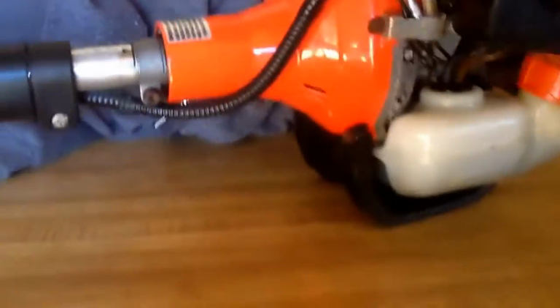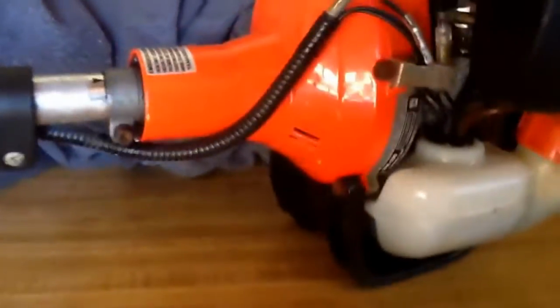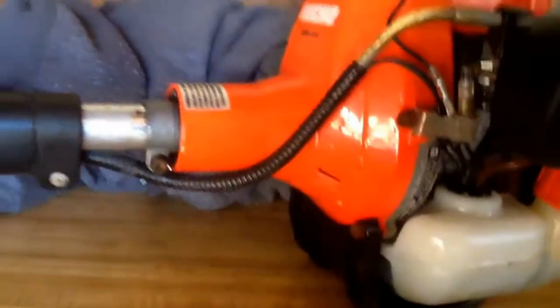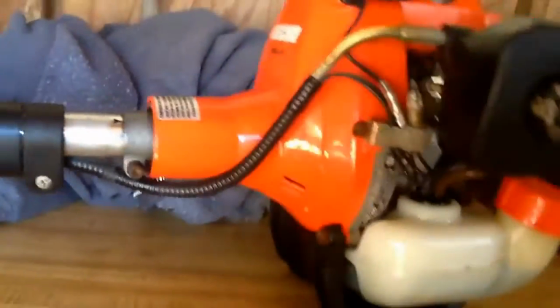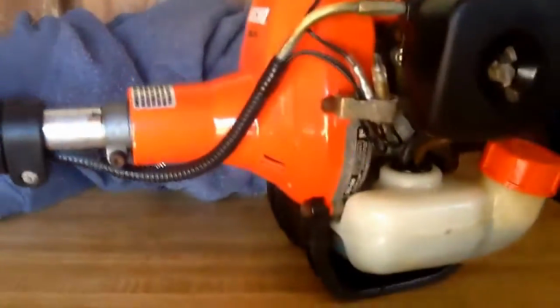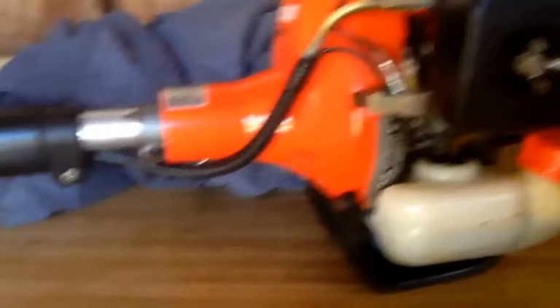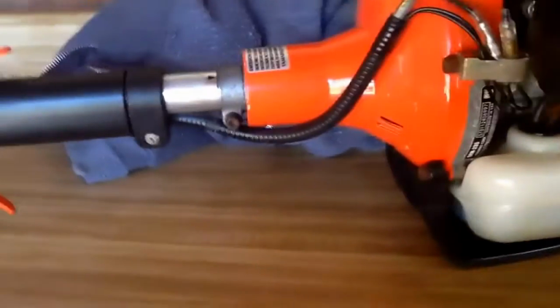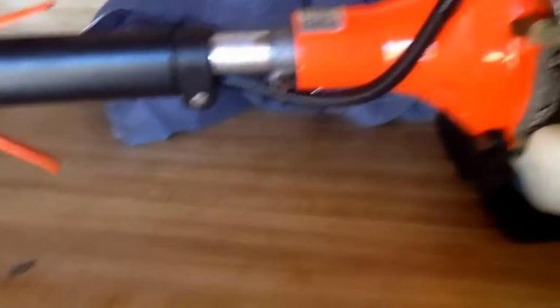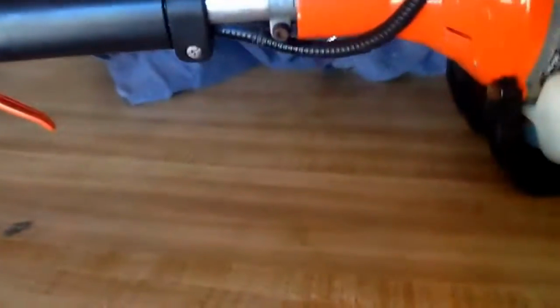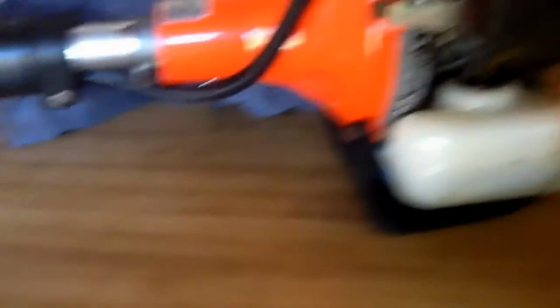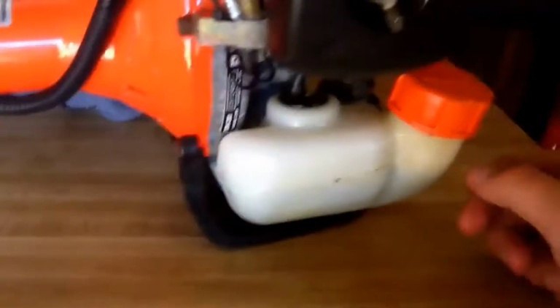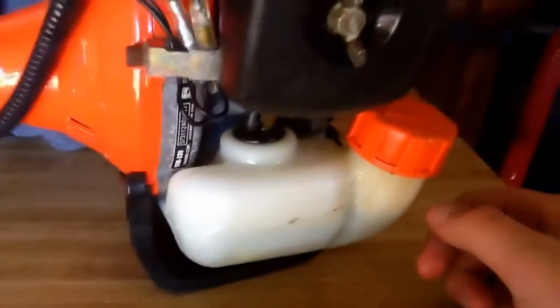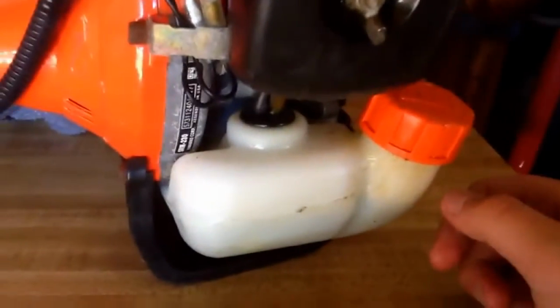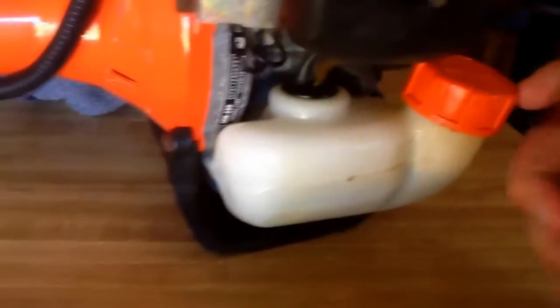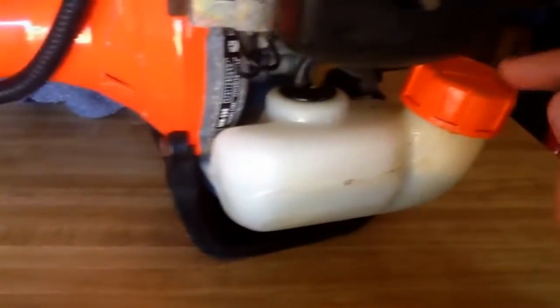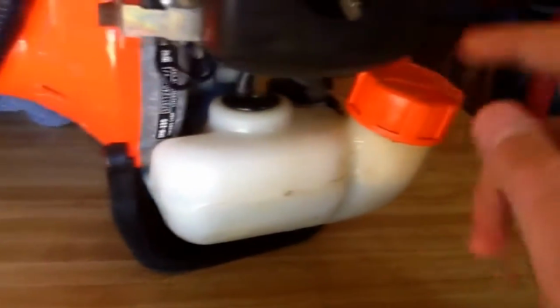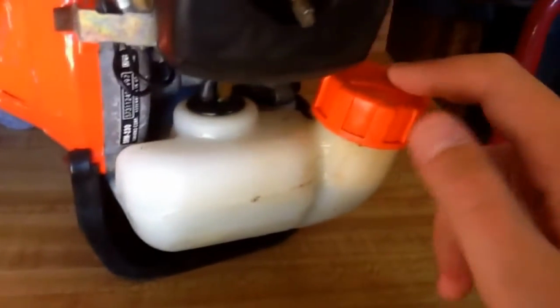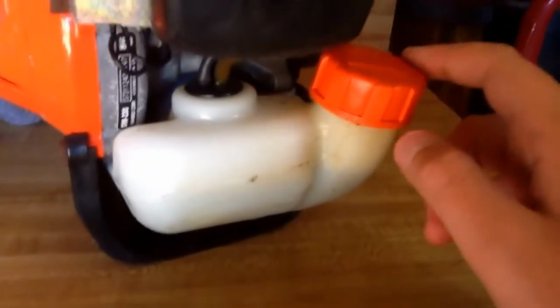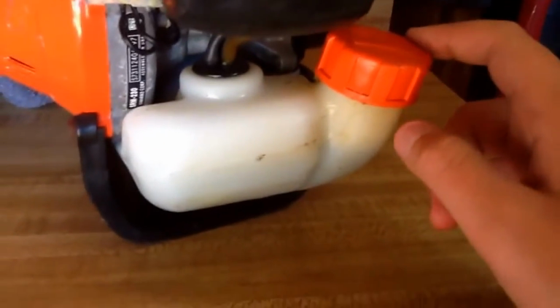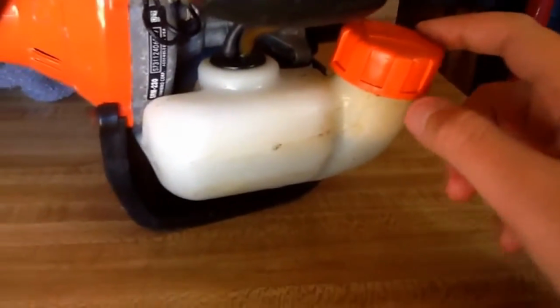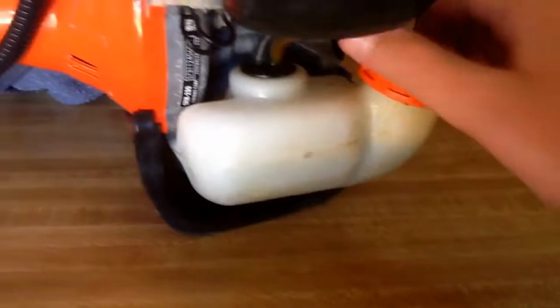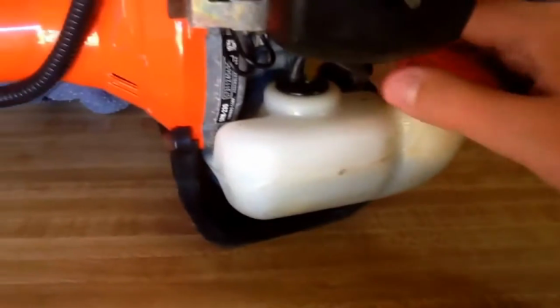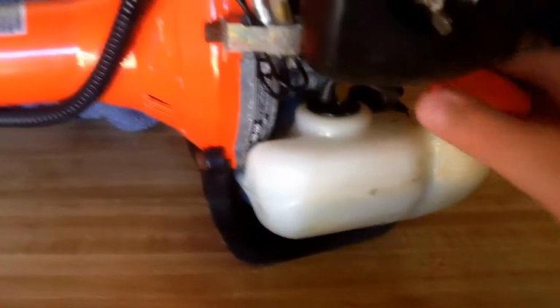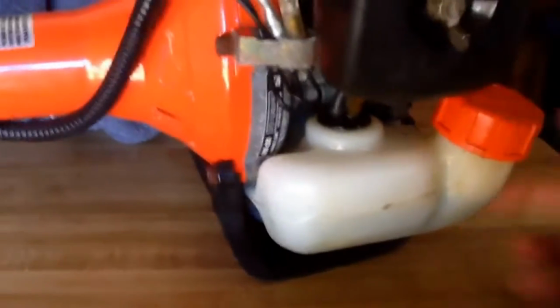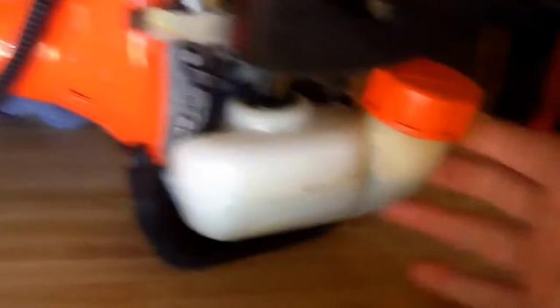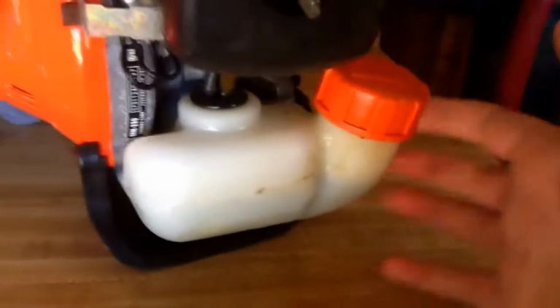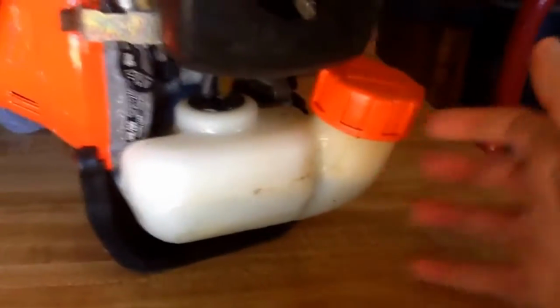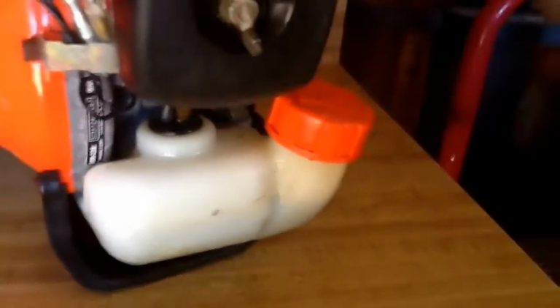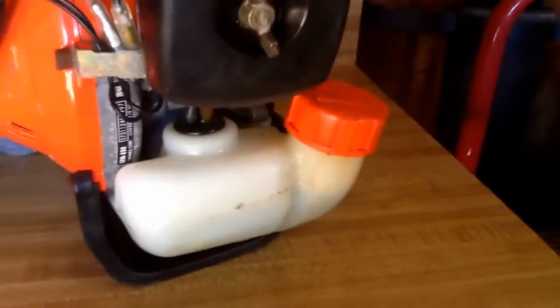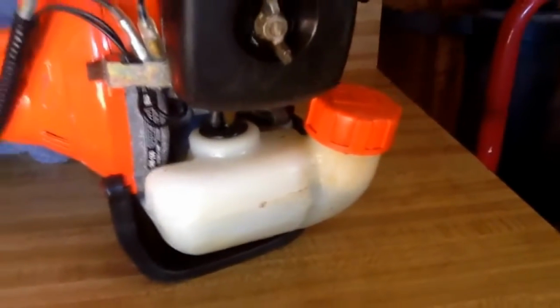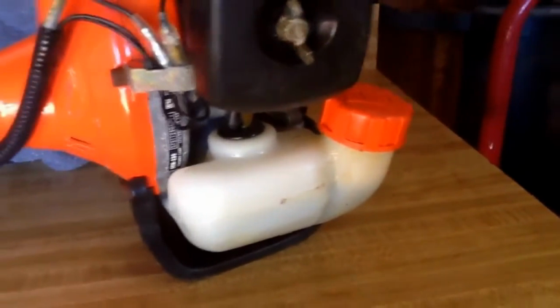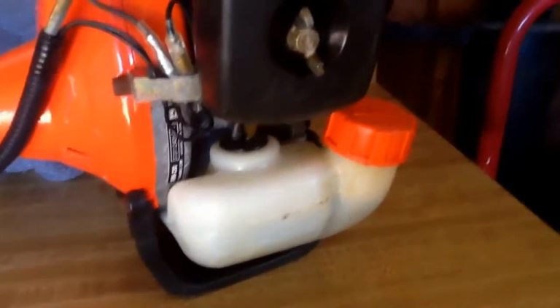First, one of the things I like is that the gas tank is at least a half gallon, so it's nice and big, so I don't have to refill it a lot.